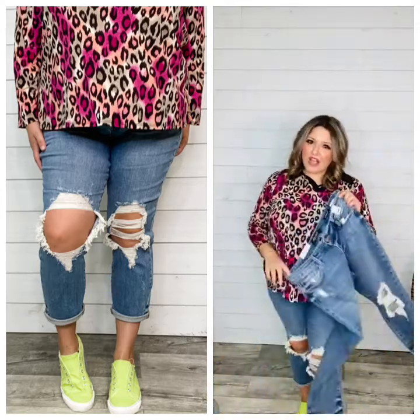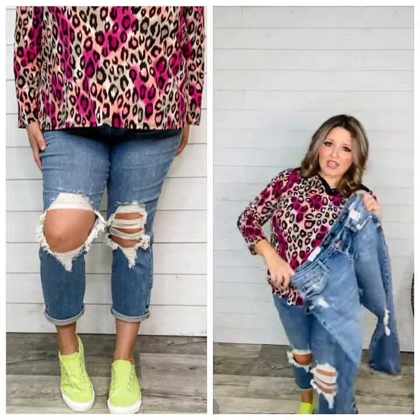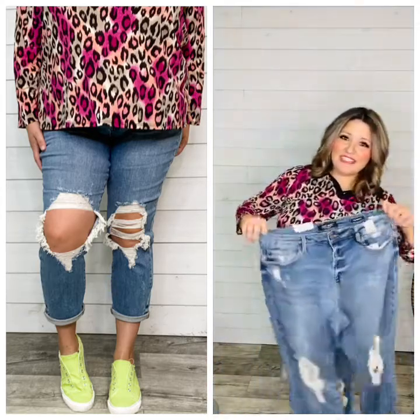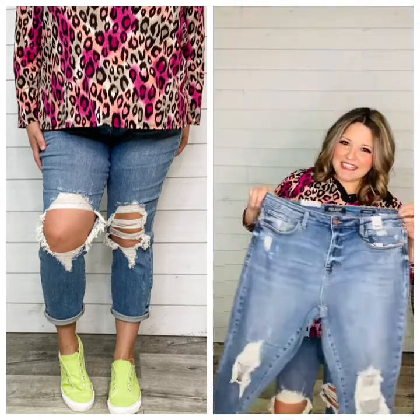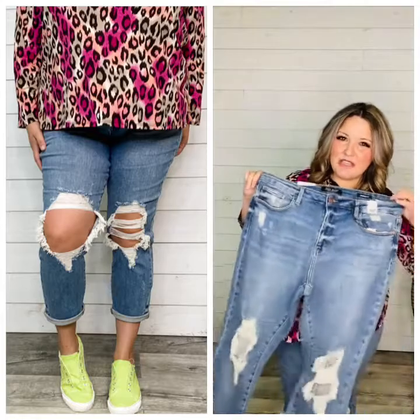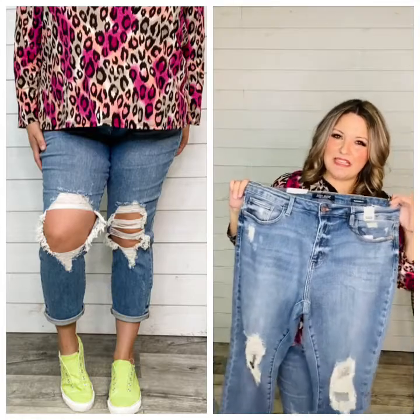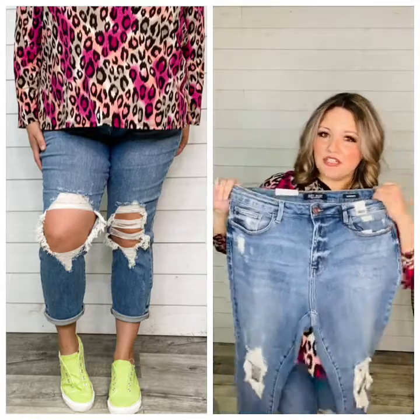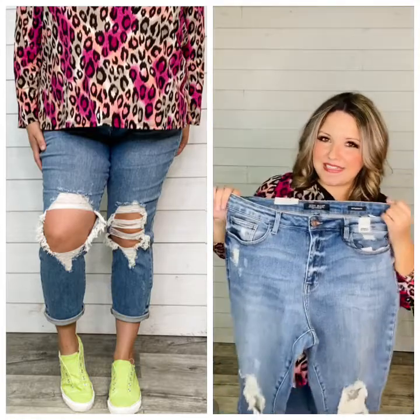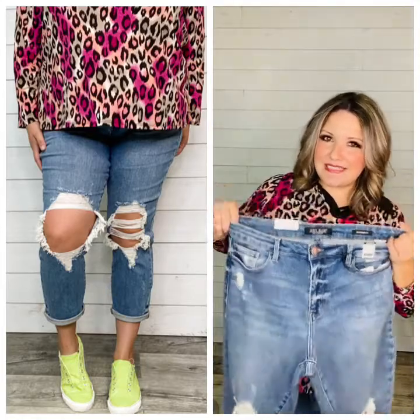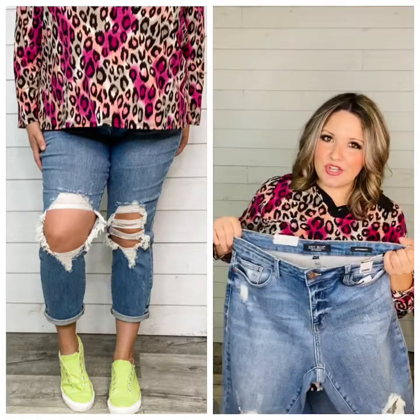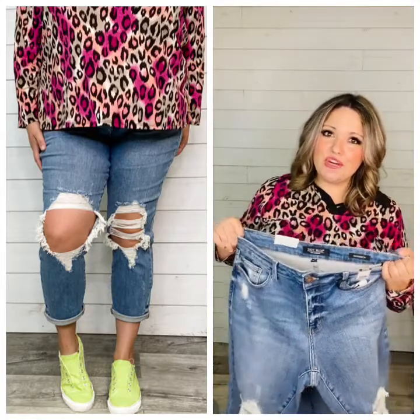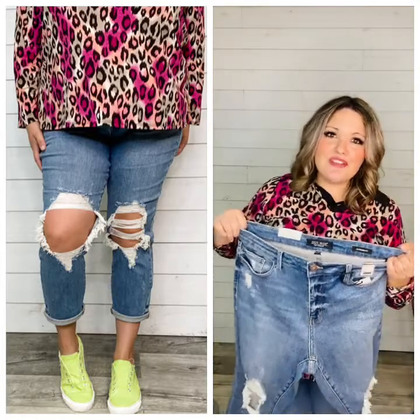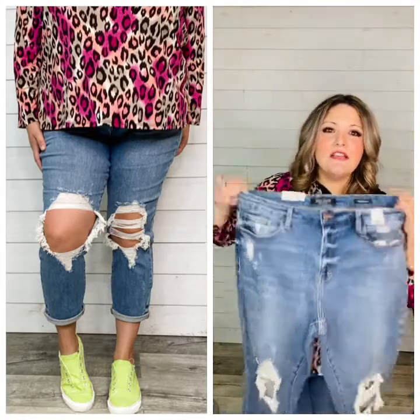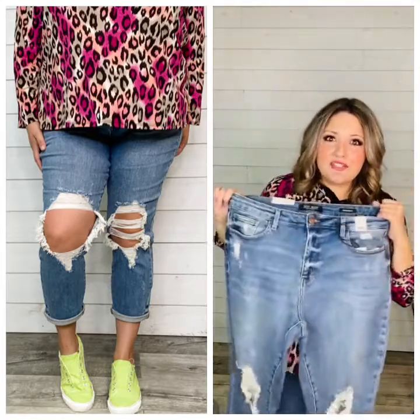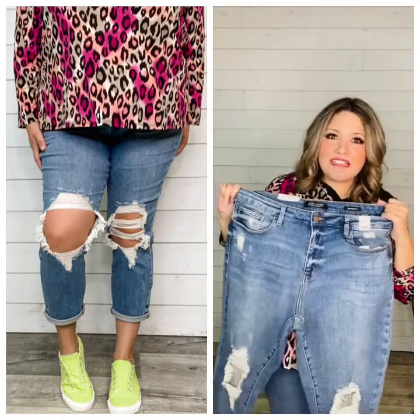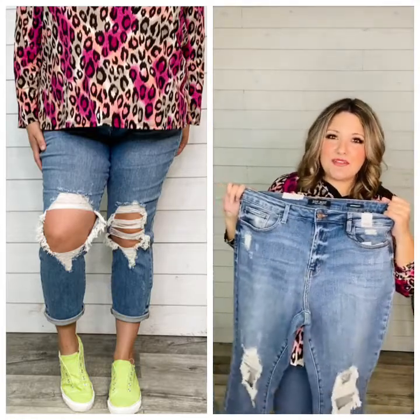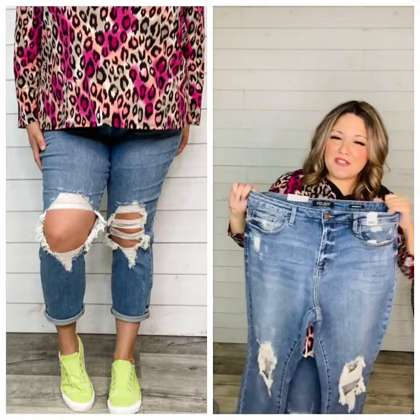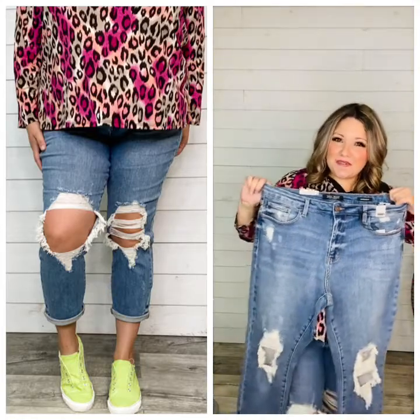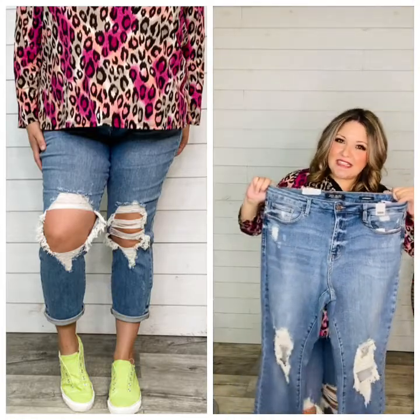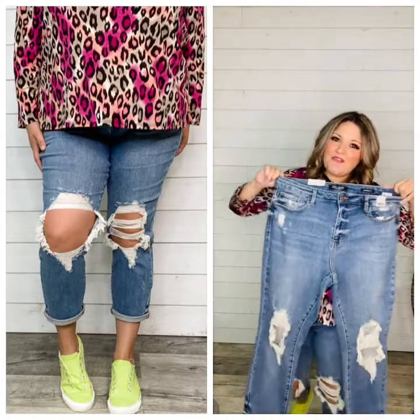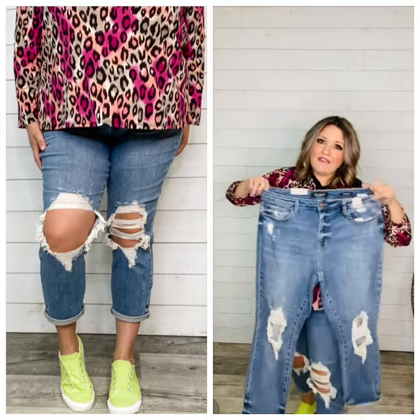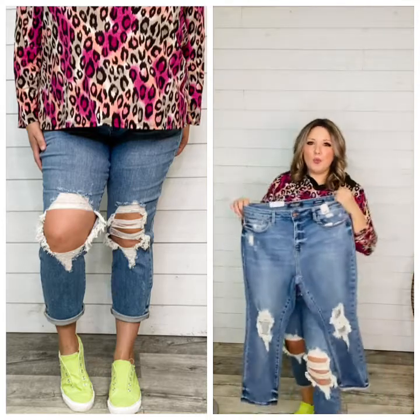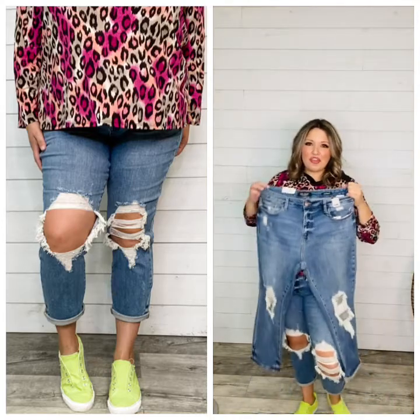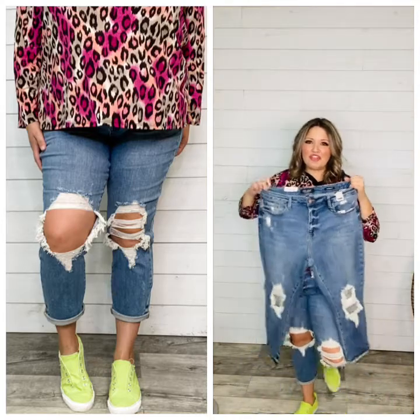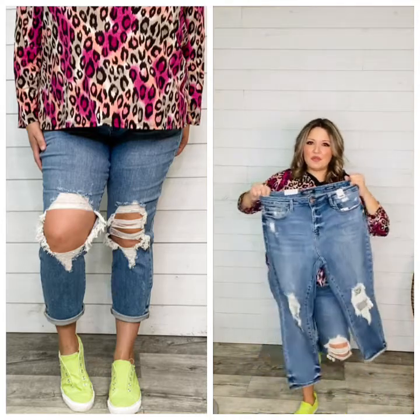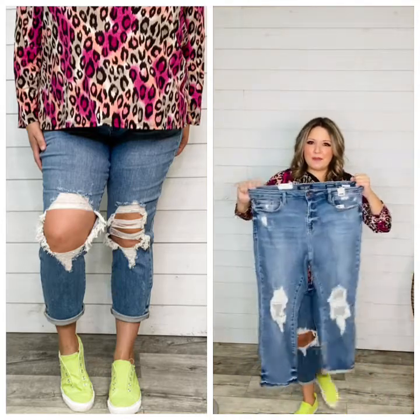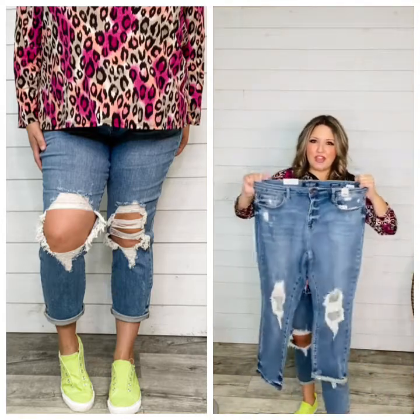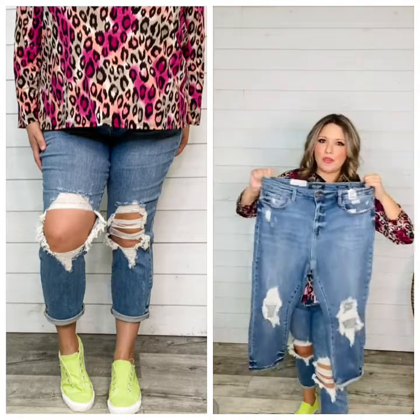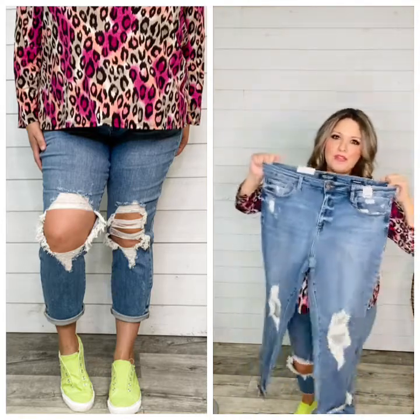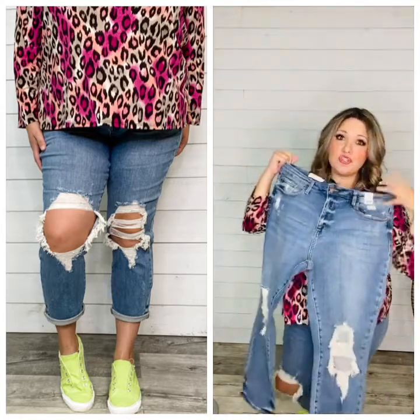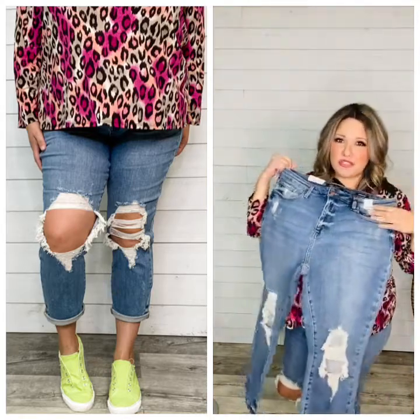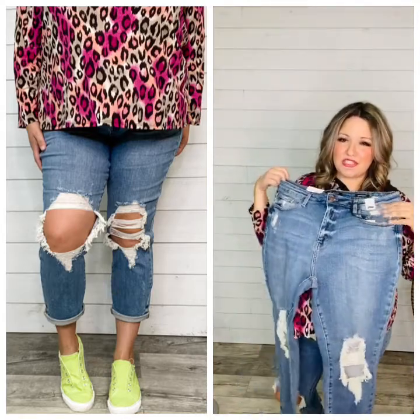A lot of size 6 and below ladies are going to want to size down two regardless. So size 6 — most of you are going to want to skip the 5, wear the 3. Size 4, skip the 3, wear the 1. Size 2, do the zero.